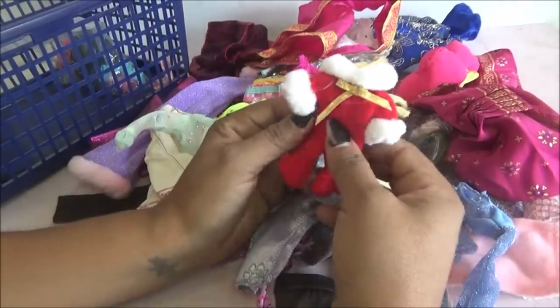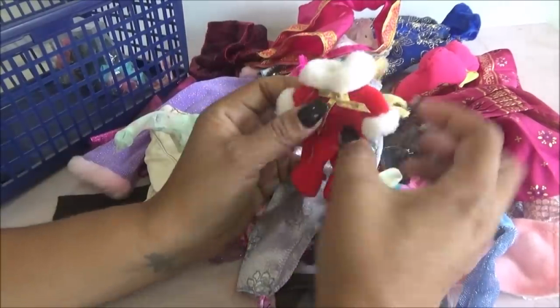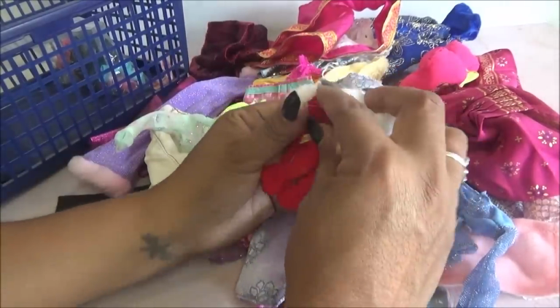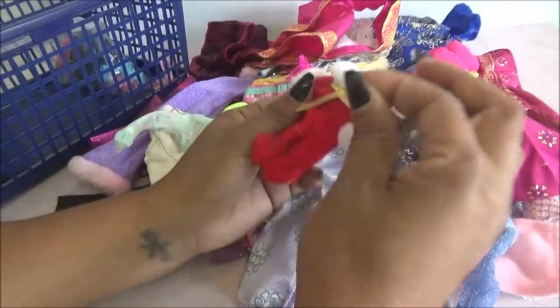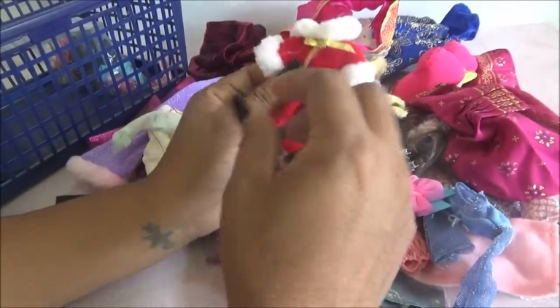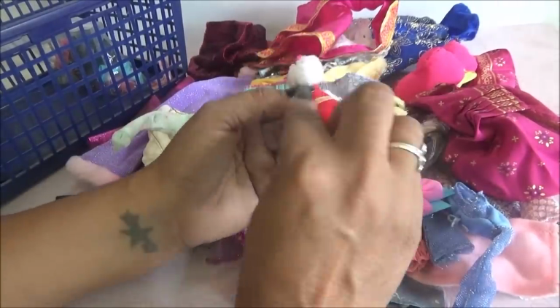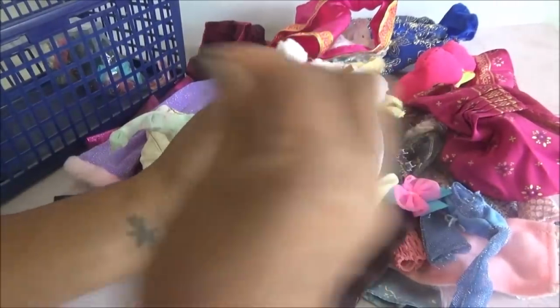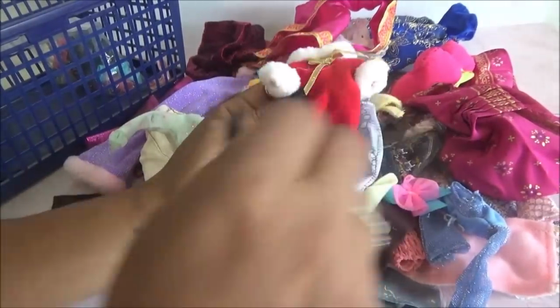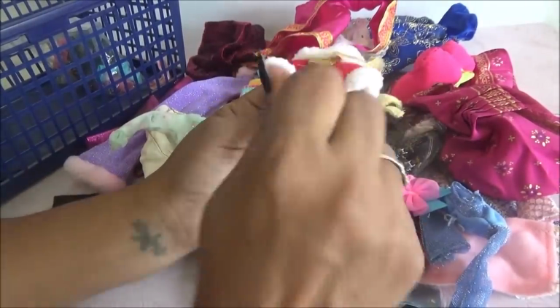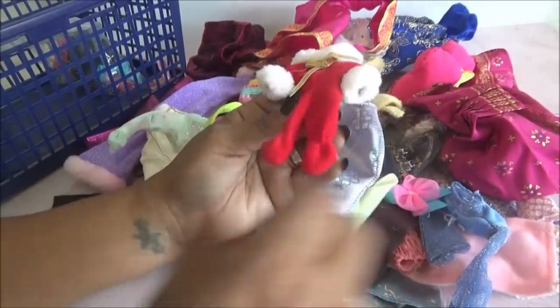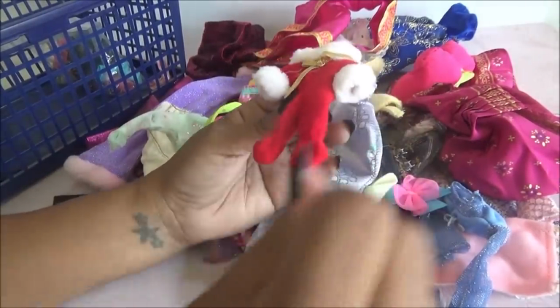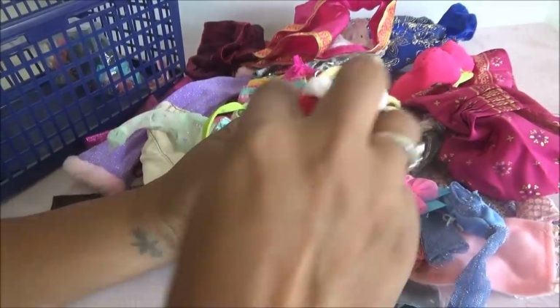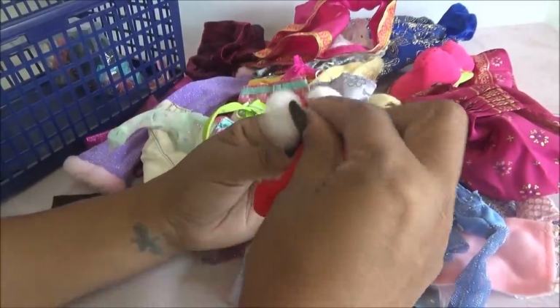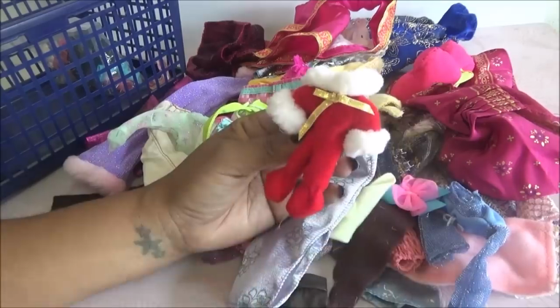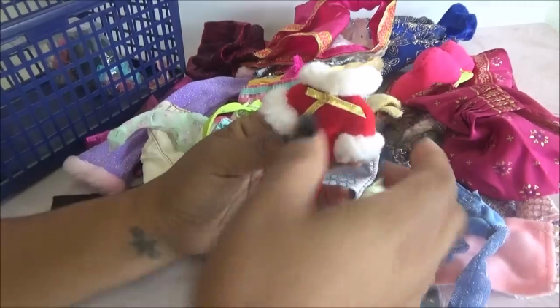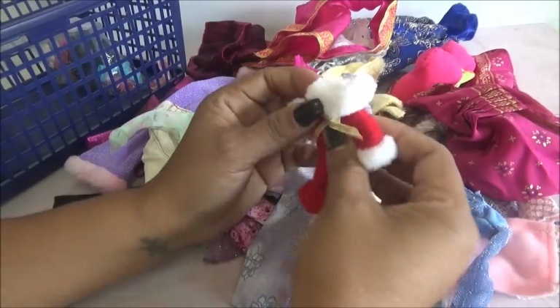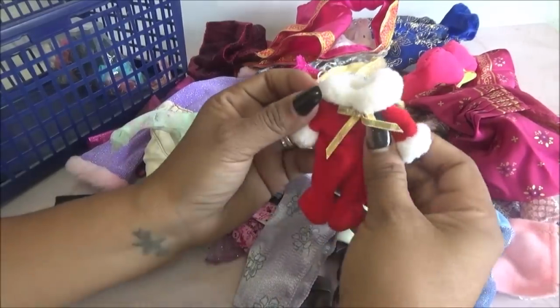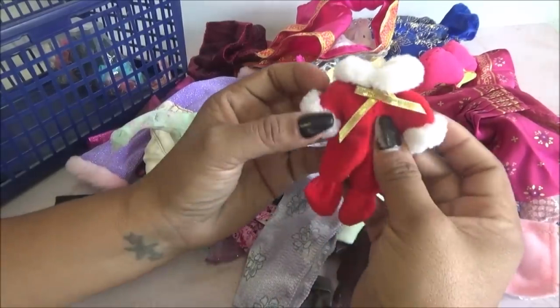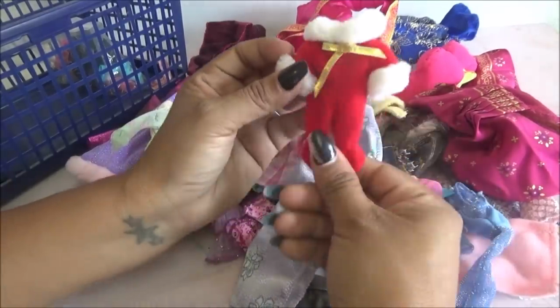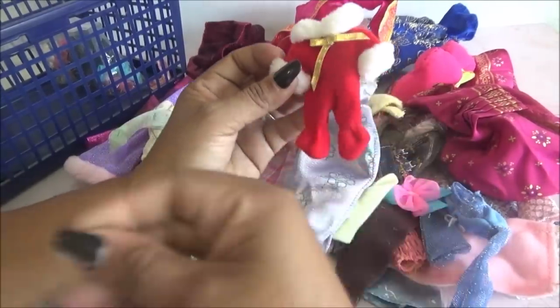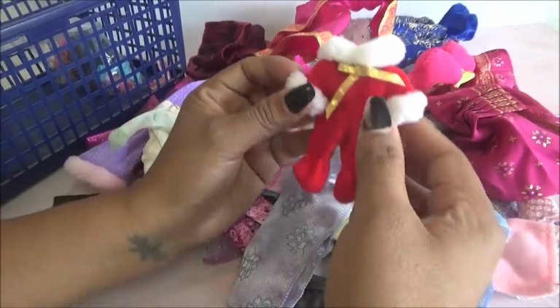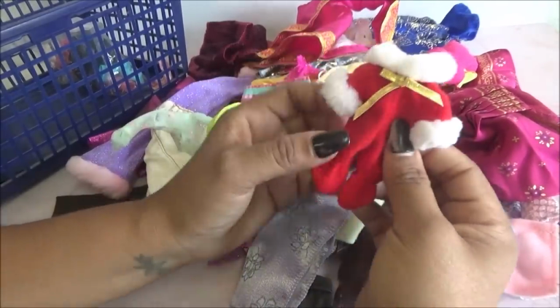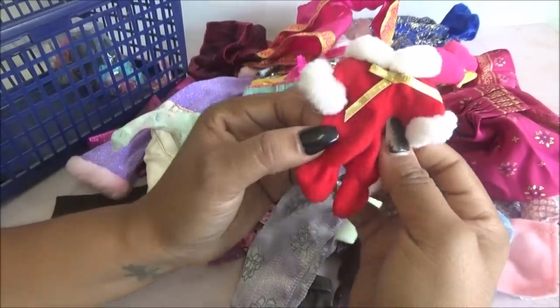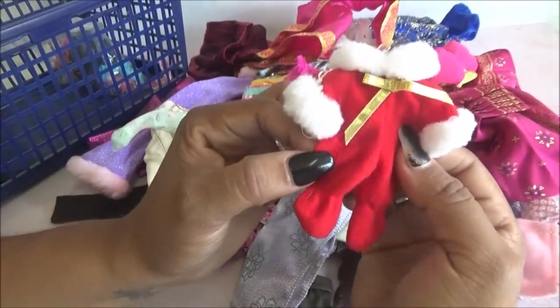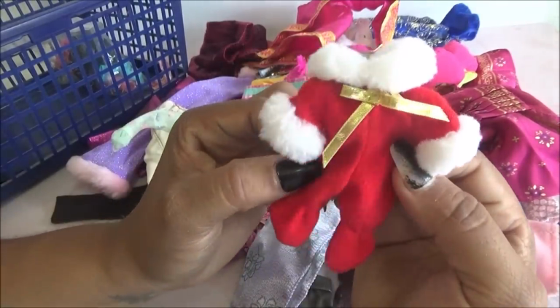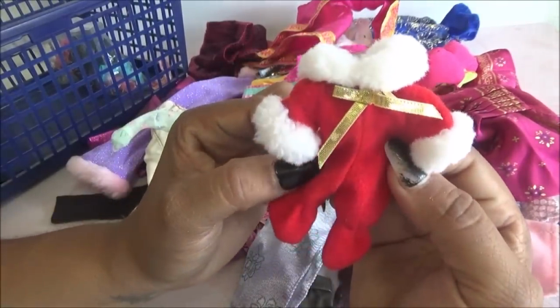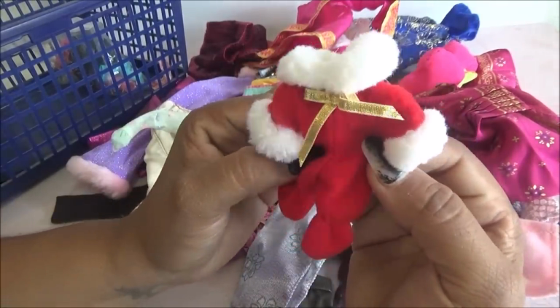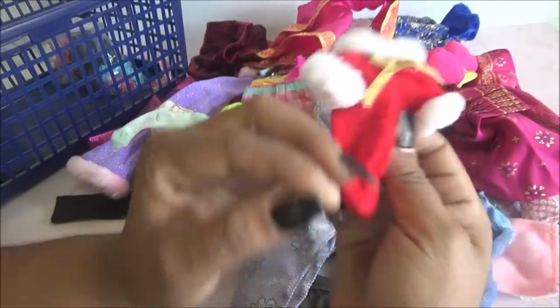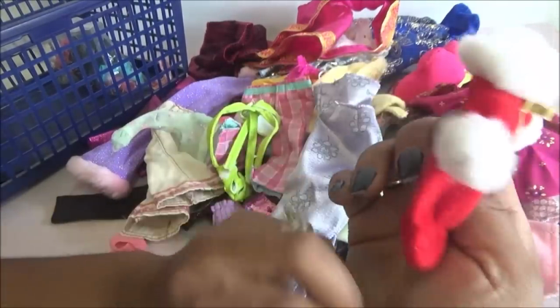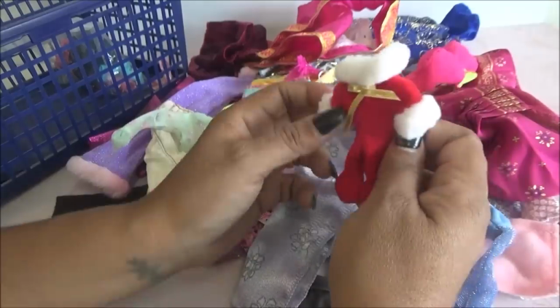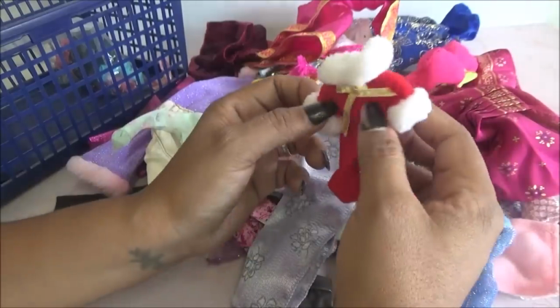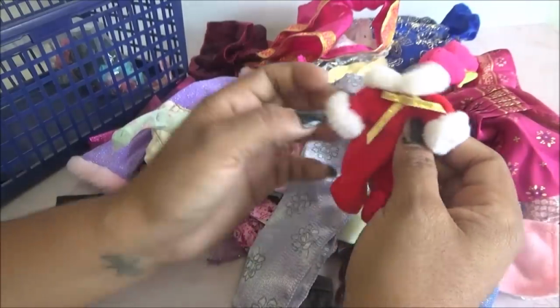Este está perfecto para la navidad. De hecho creo que de este tengo uno, pero qué bueno que me haya salido otro, porque así tengo para ponerle a mis dos muñequitas. Miren qué bonito. Uno para Annie y uno para Carla.